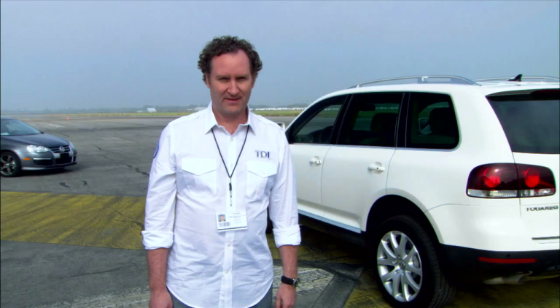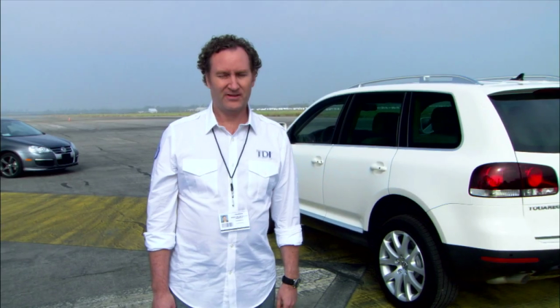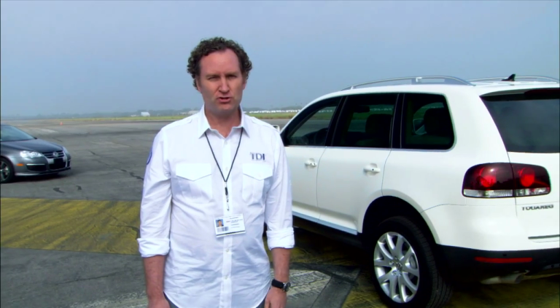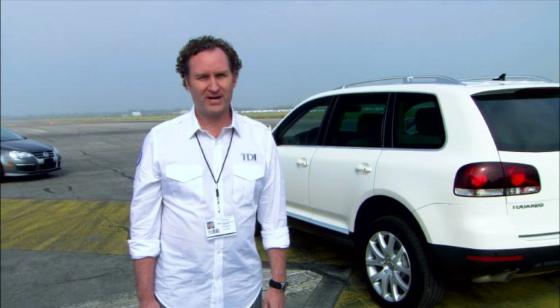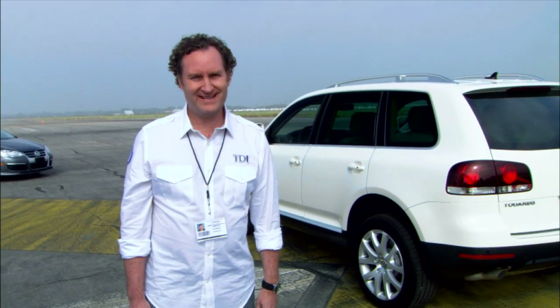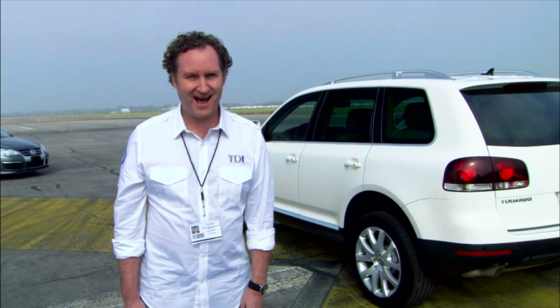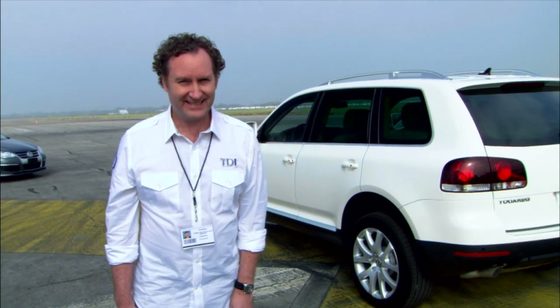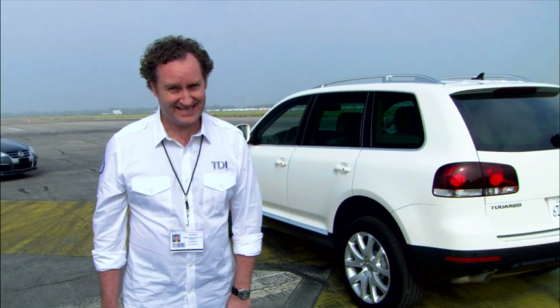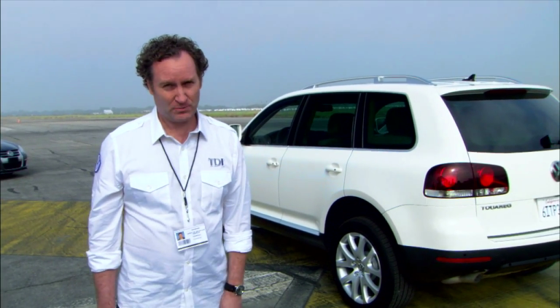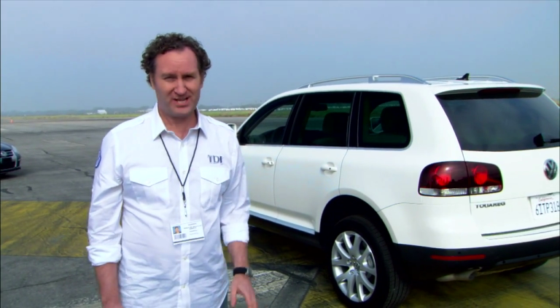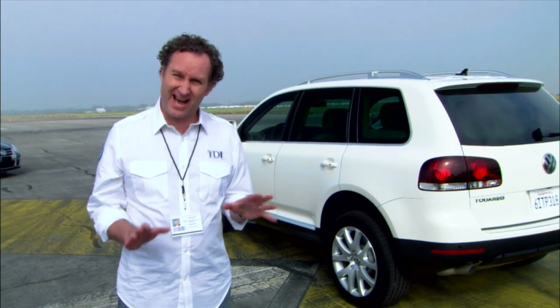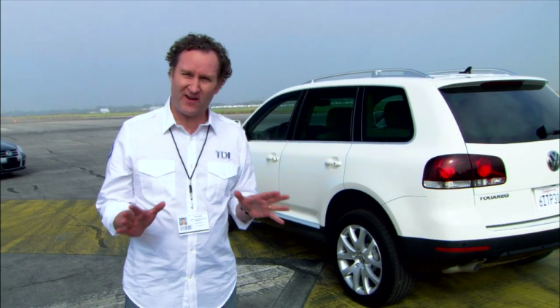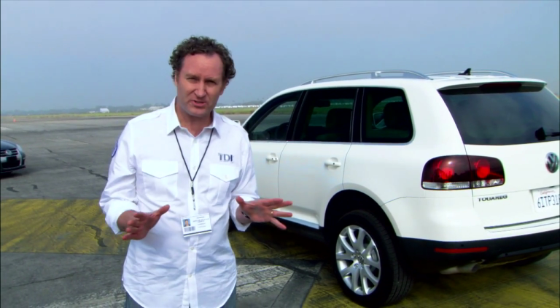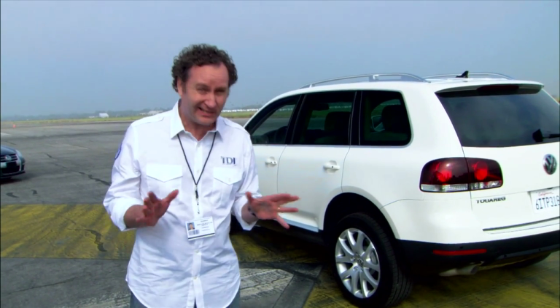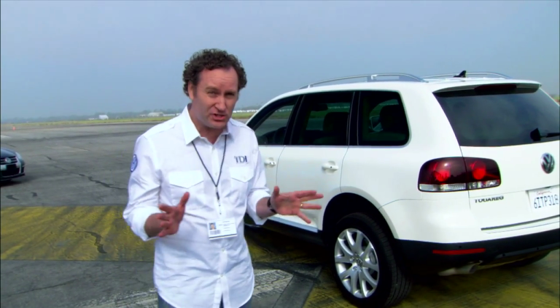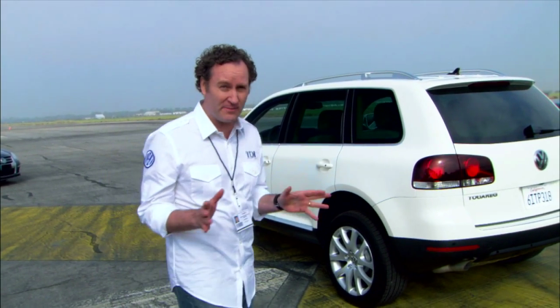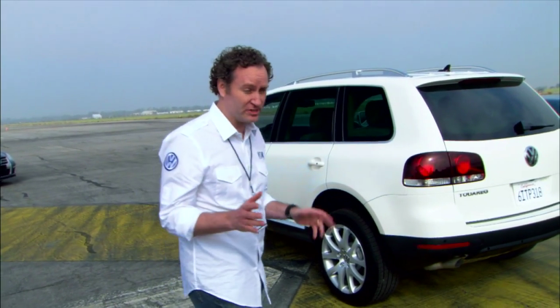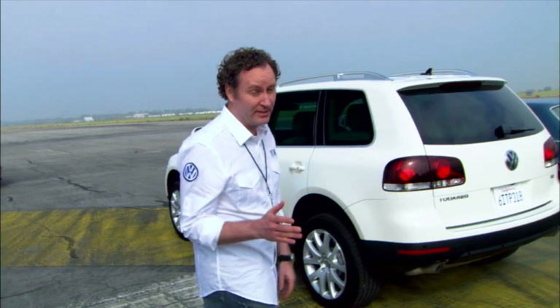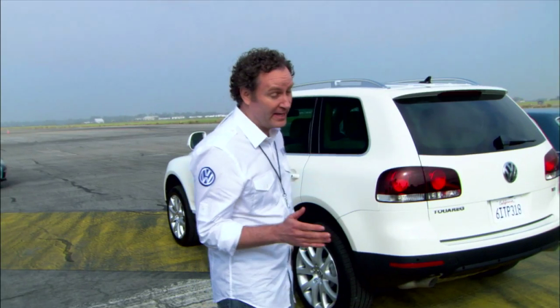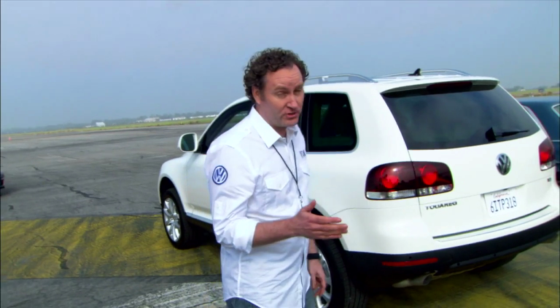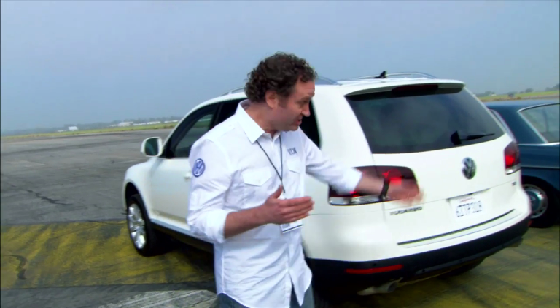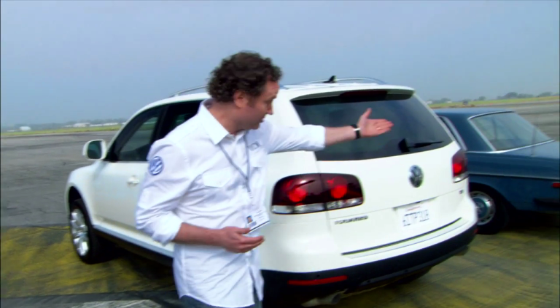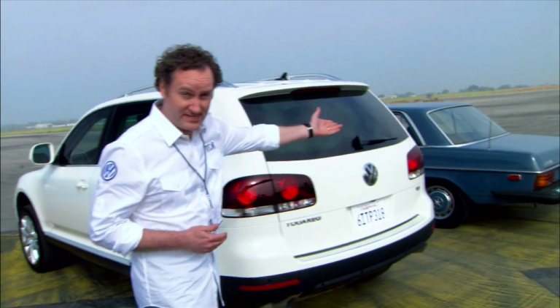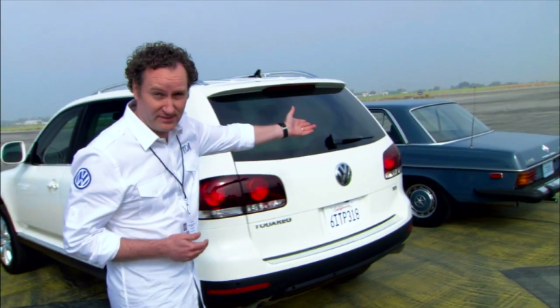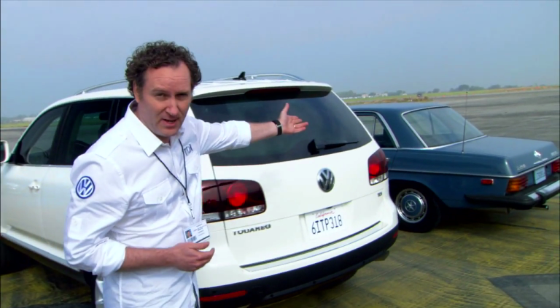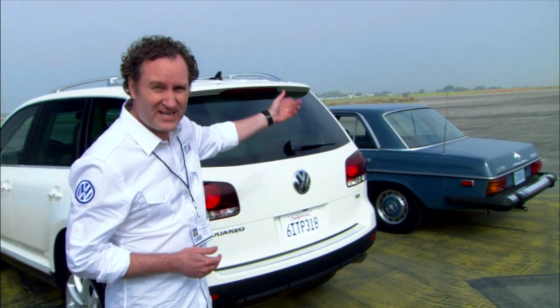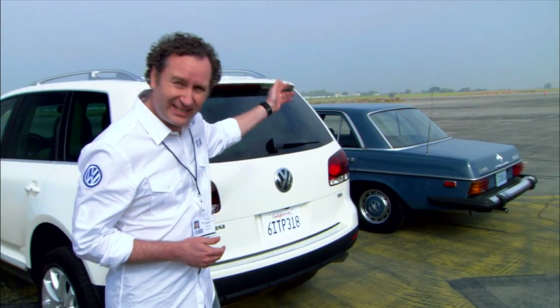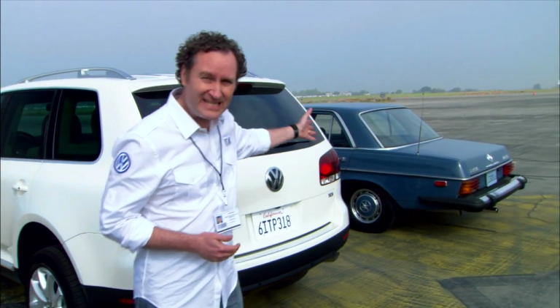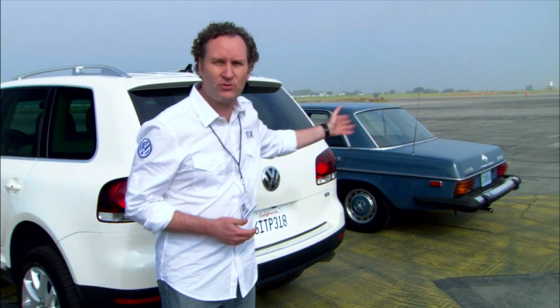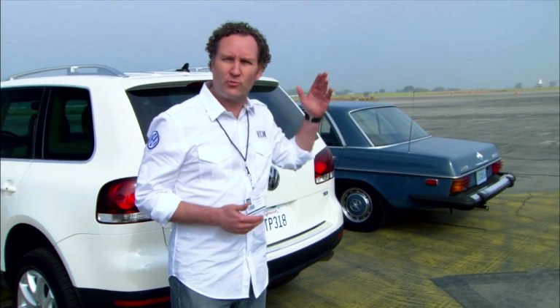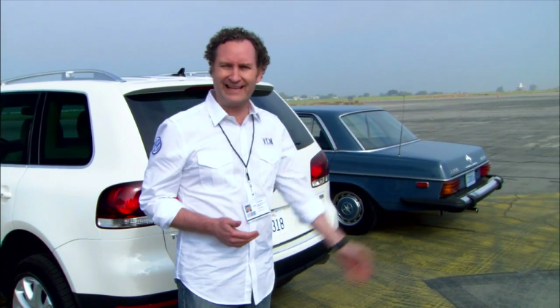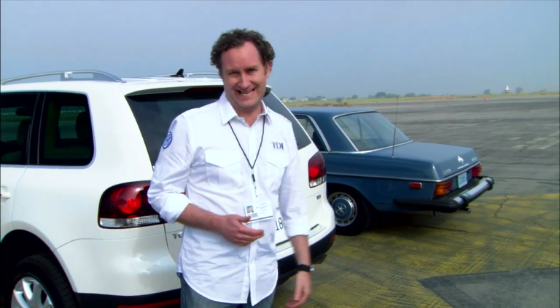The new Touareg TDI clean diesel puts out 95% less sooty emissions than a traditional diesel, but is clean diesel really clean?